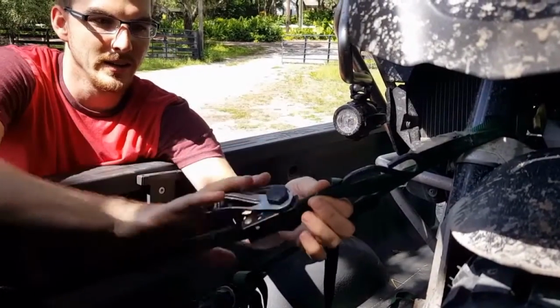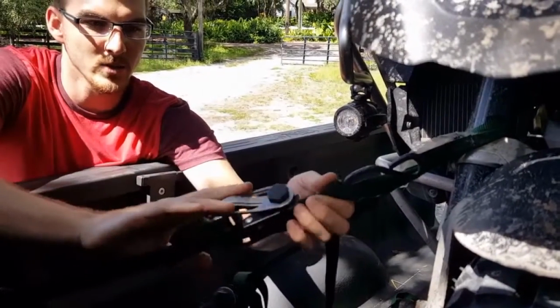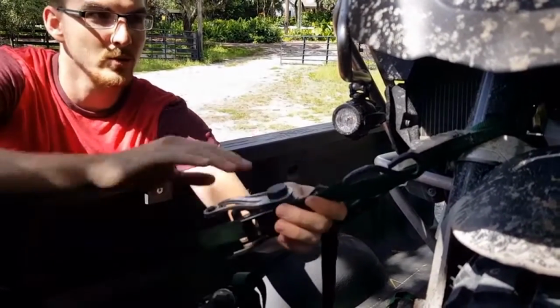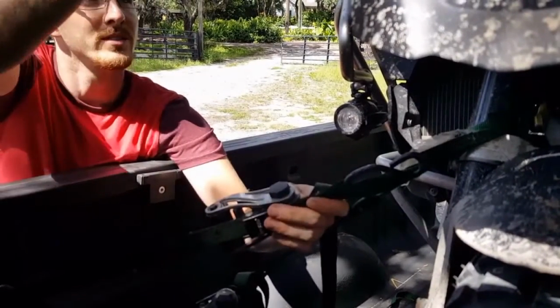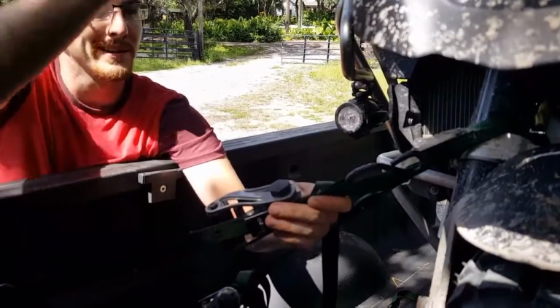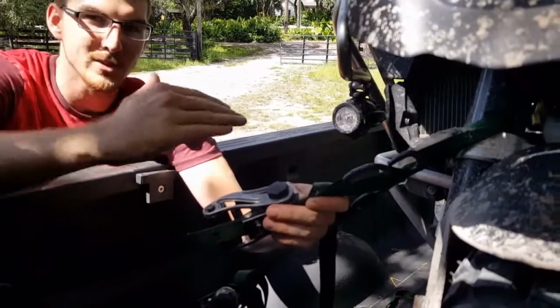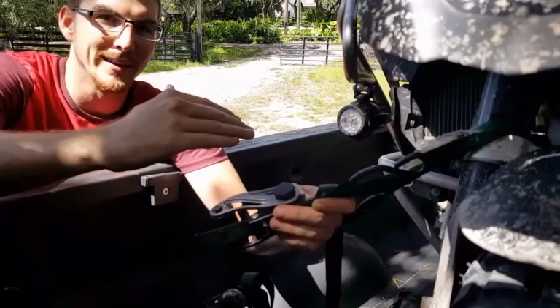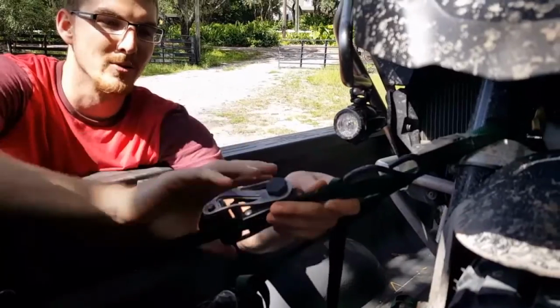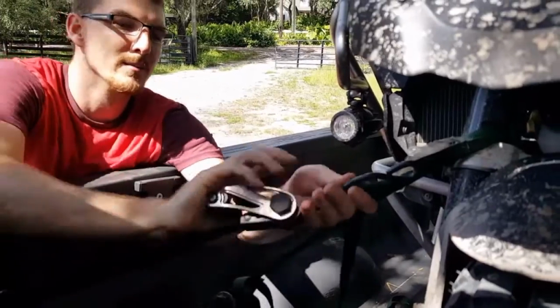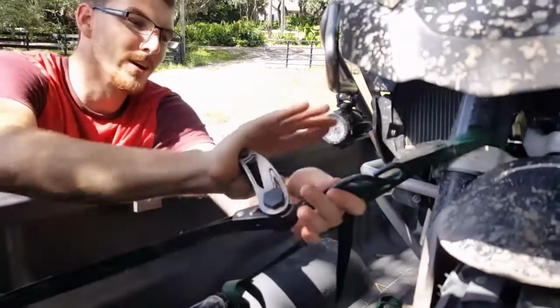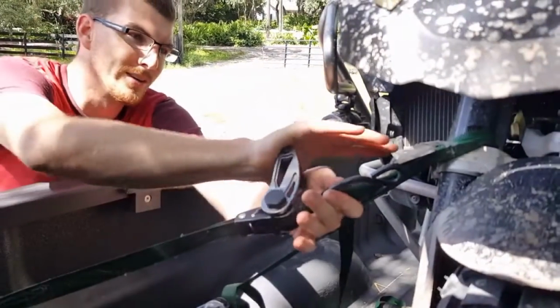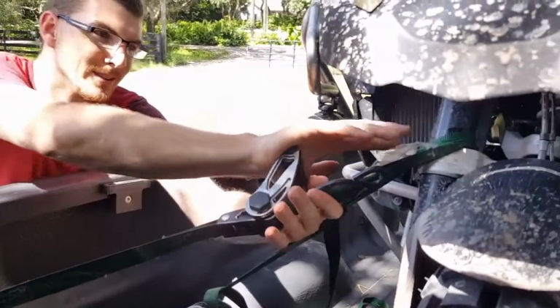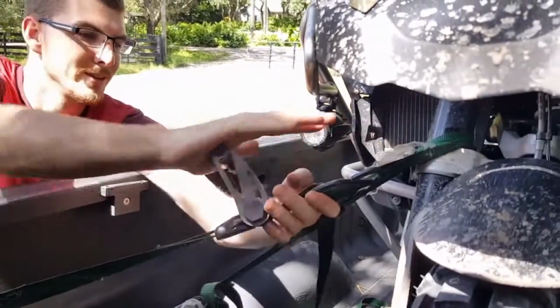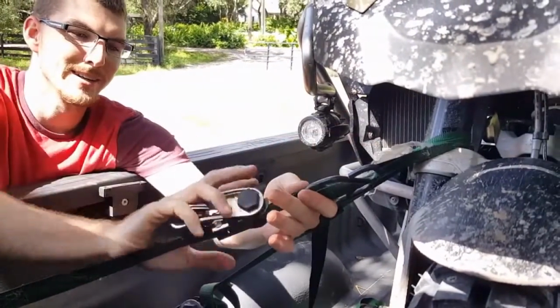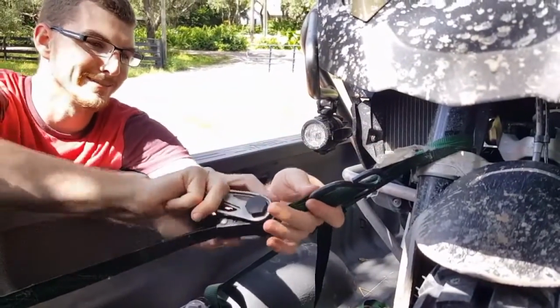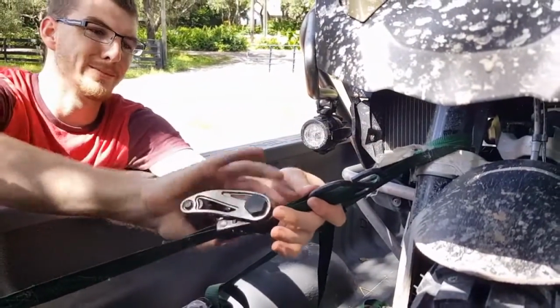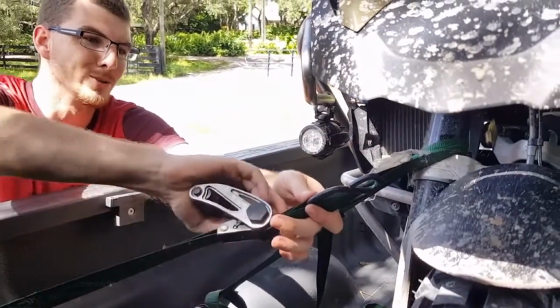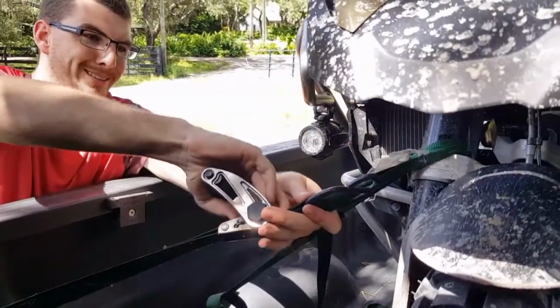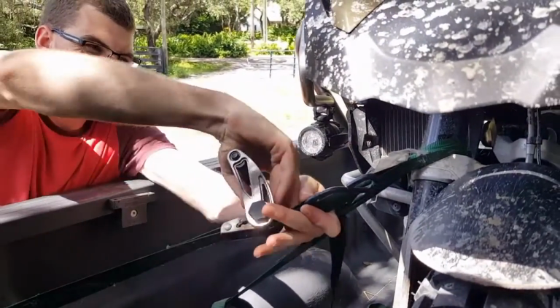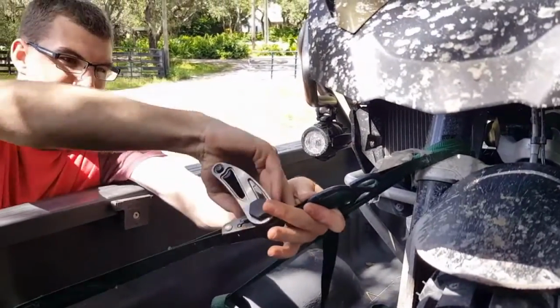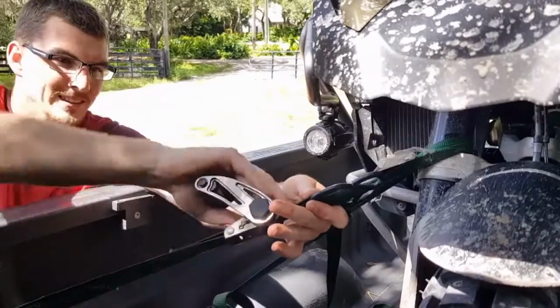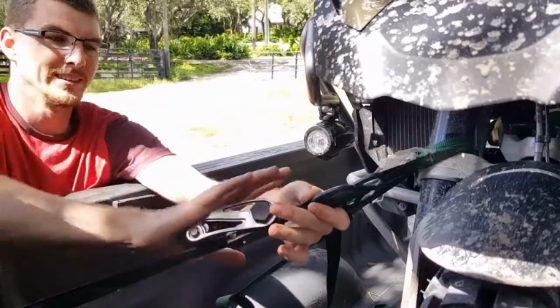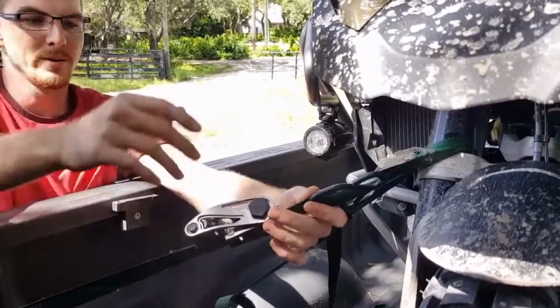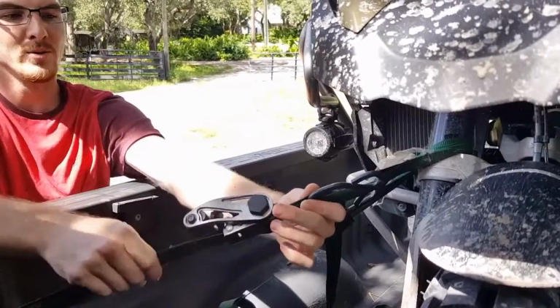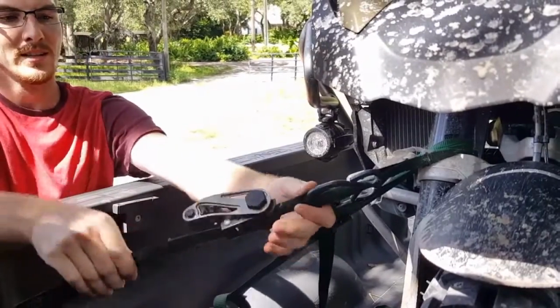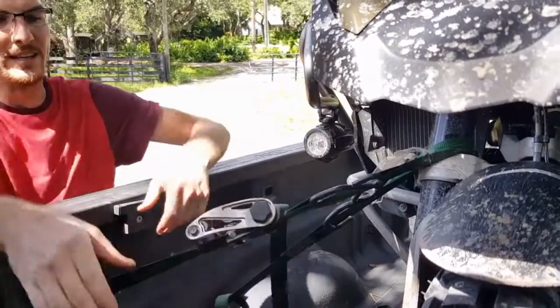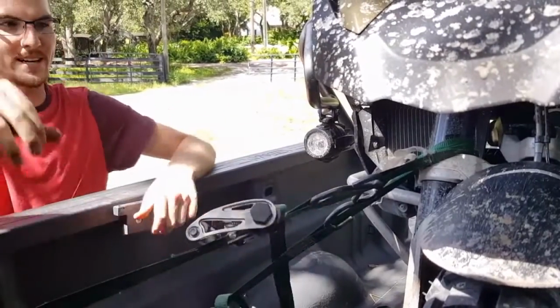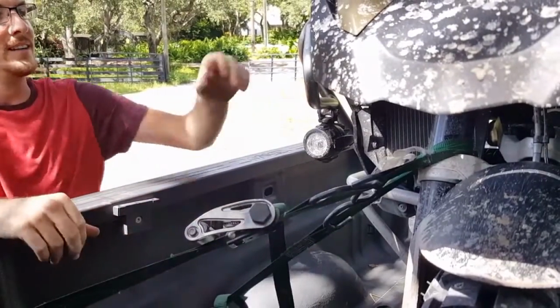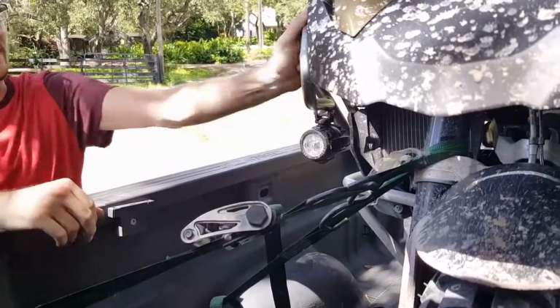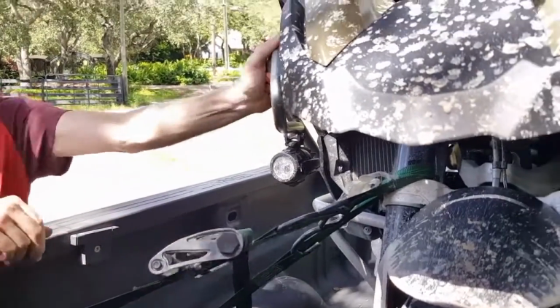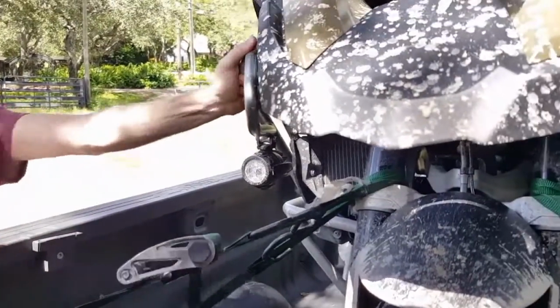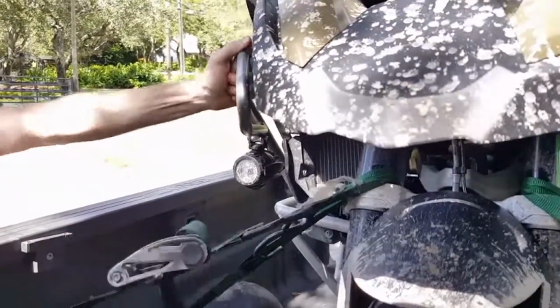This is where you would normally see the bike squat down, but you're not going to. You're only going to get maybe two clicks out of it — that's probably about two — and it's tight. The bike's not going anywhere.